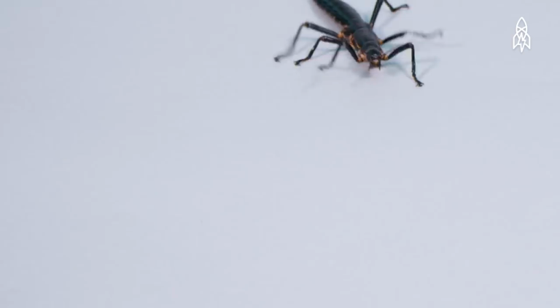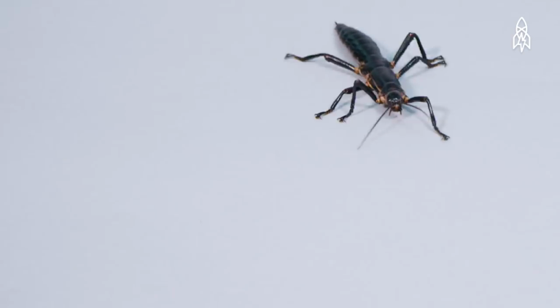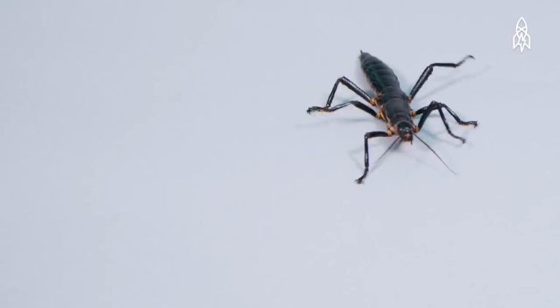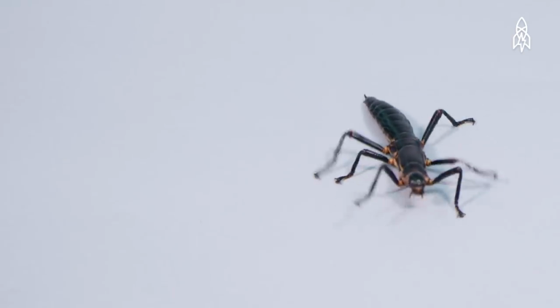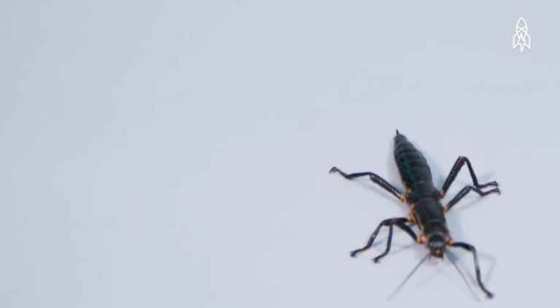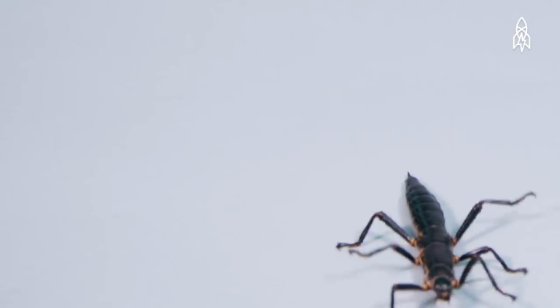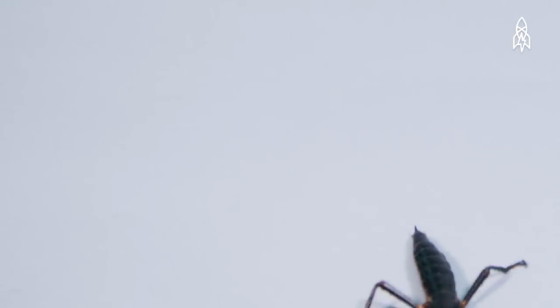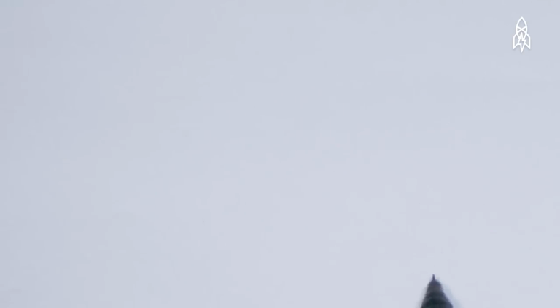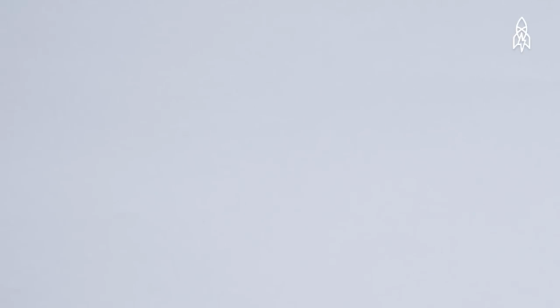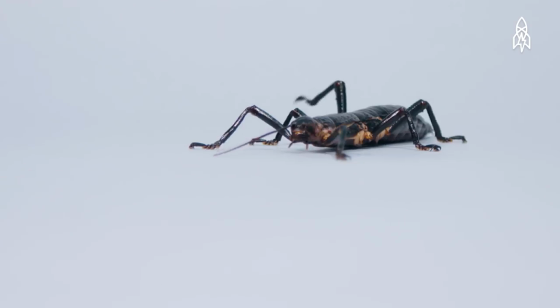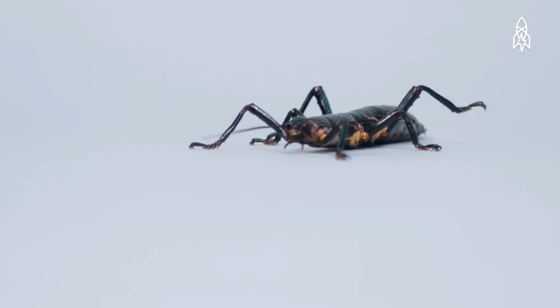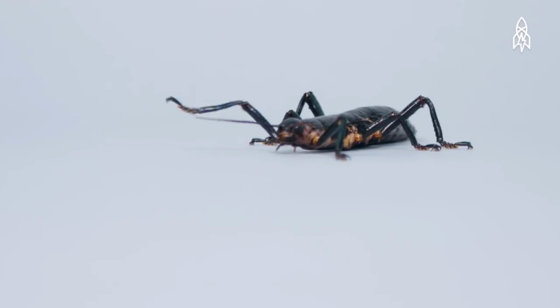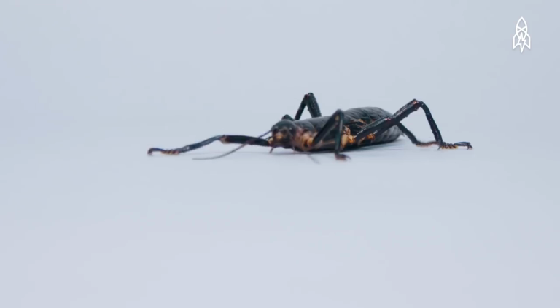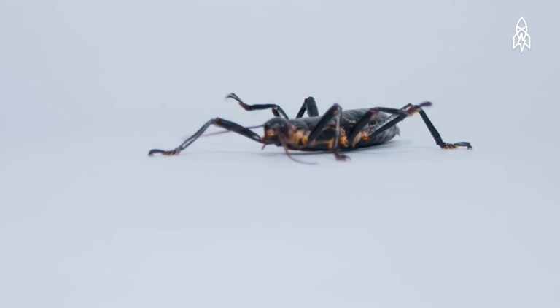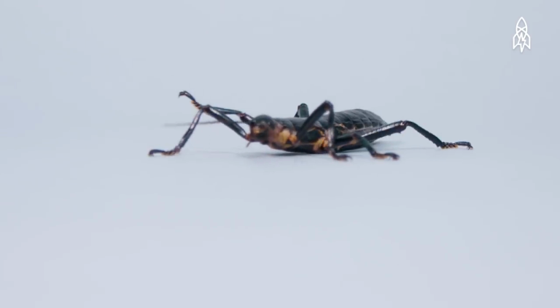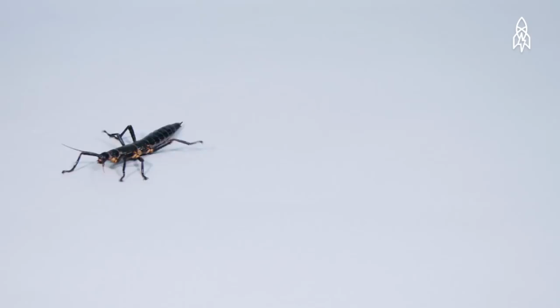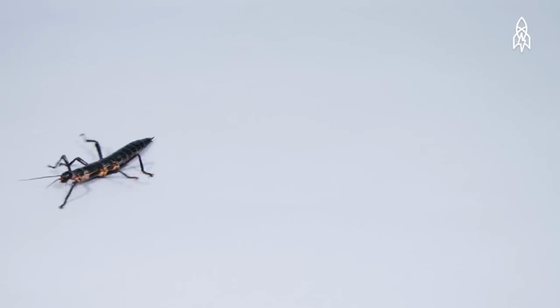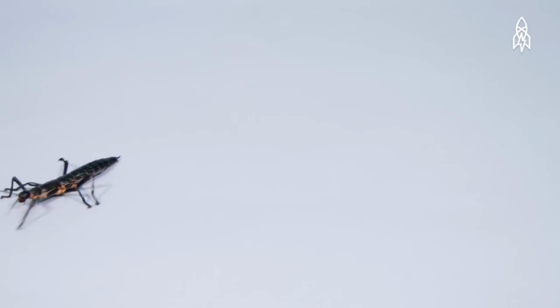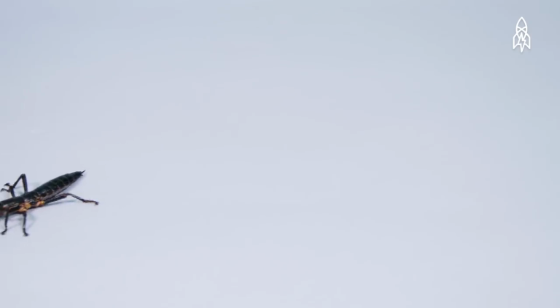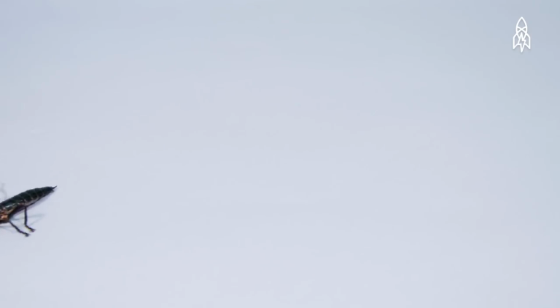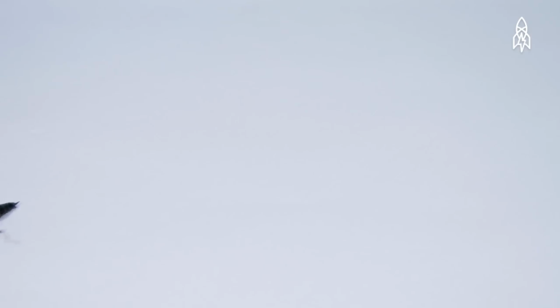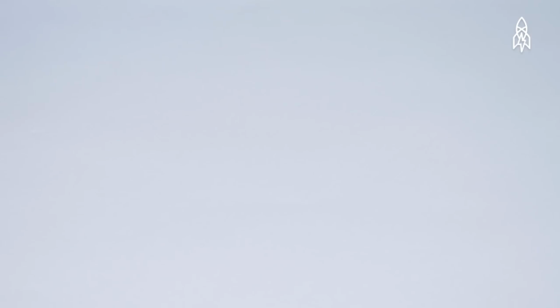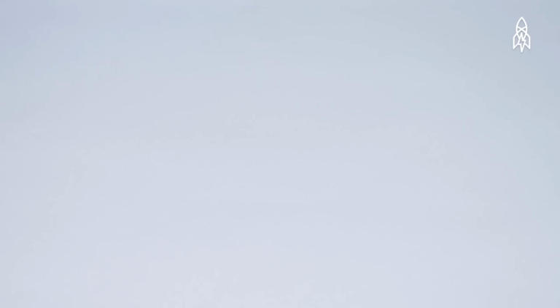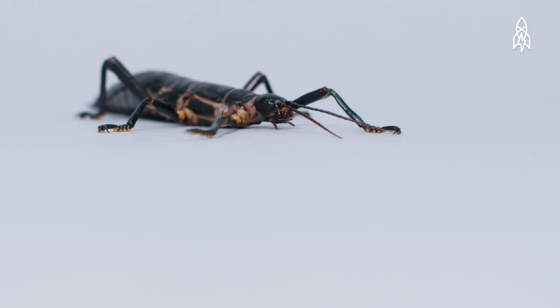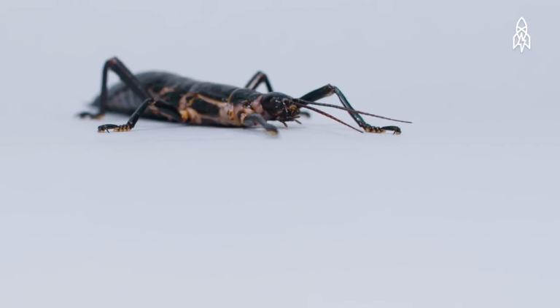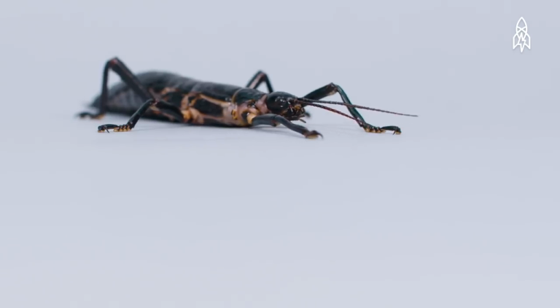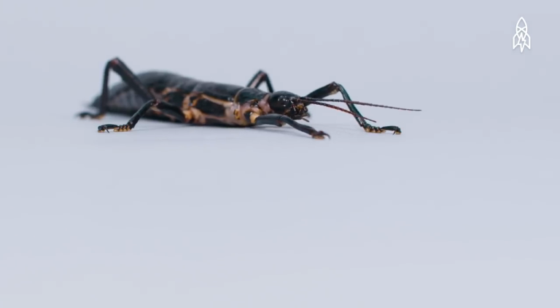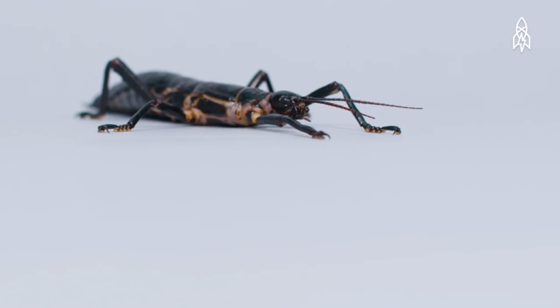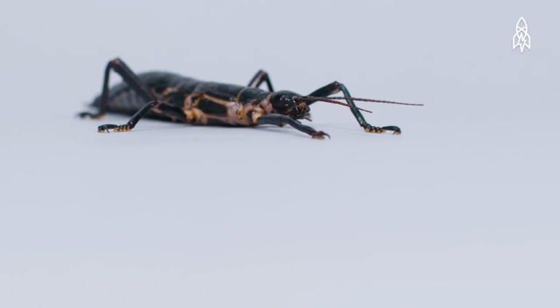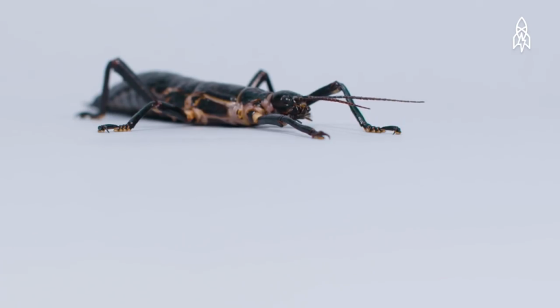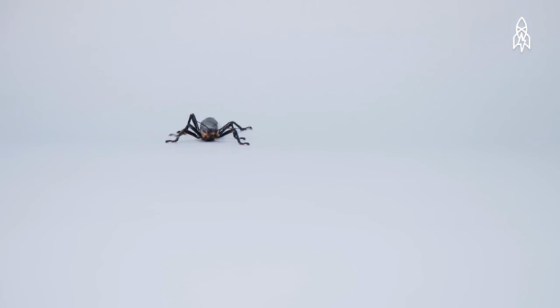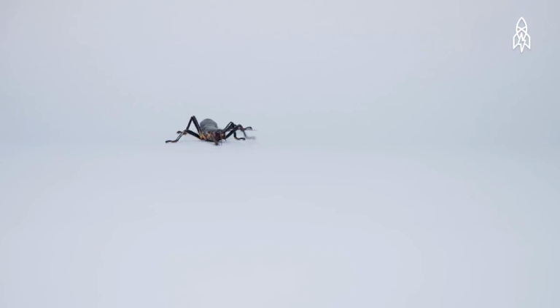Then a British supply ship crashed on the island in 1918, accidentally introducing rats who ate the insects. By 1960, they were declared extinct.